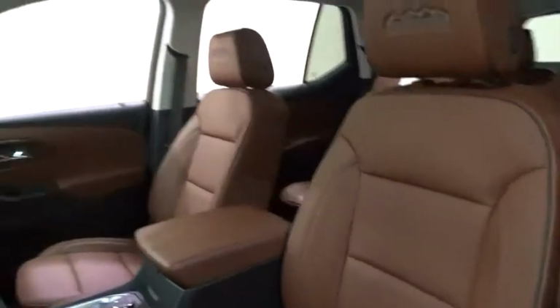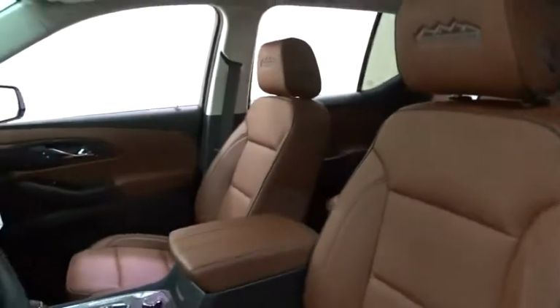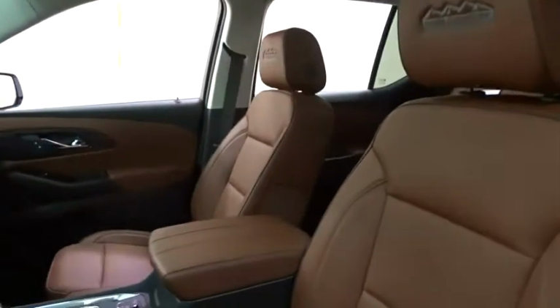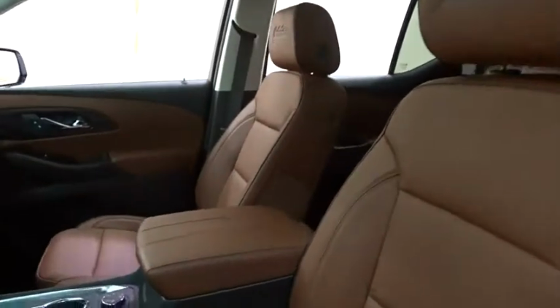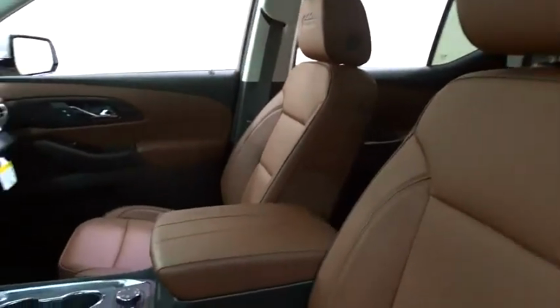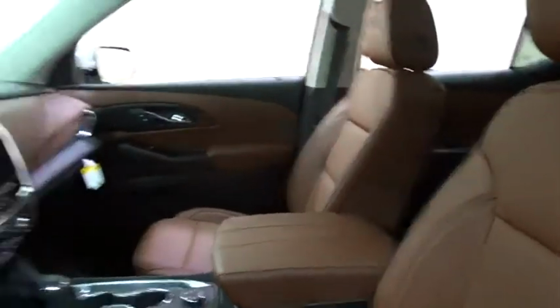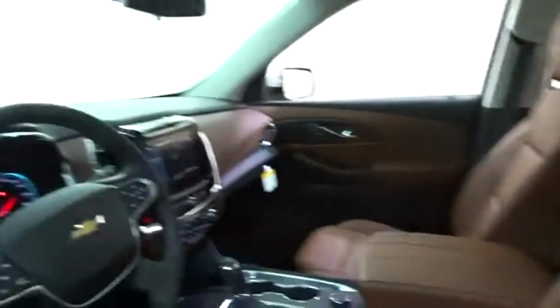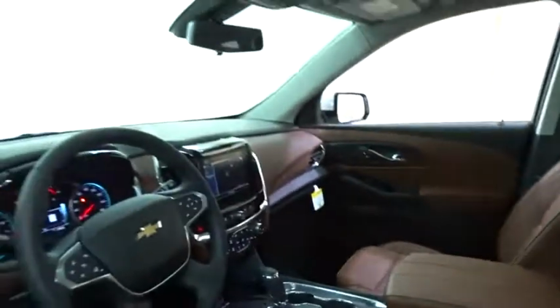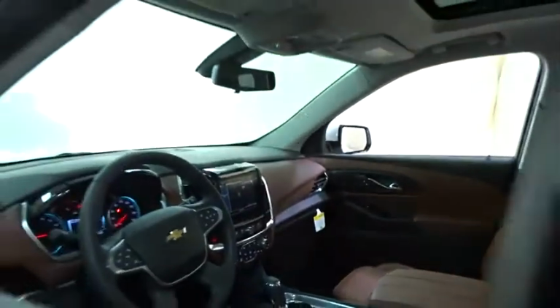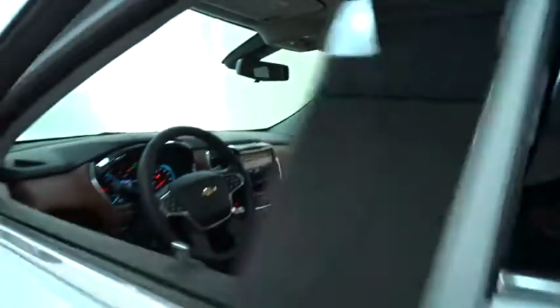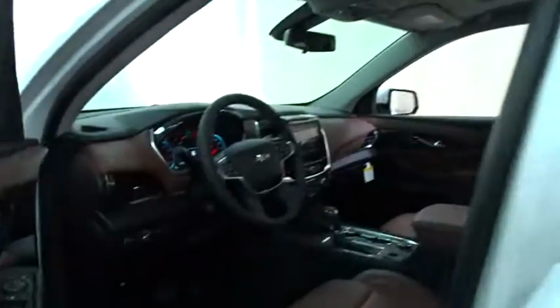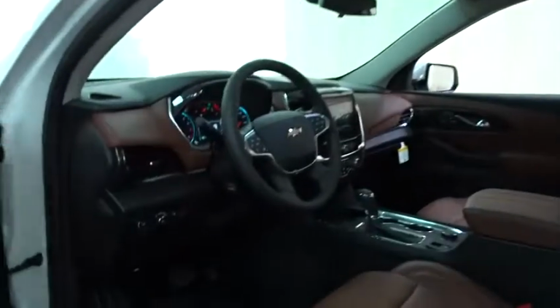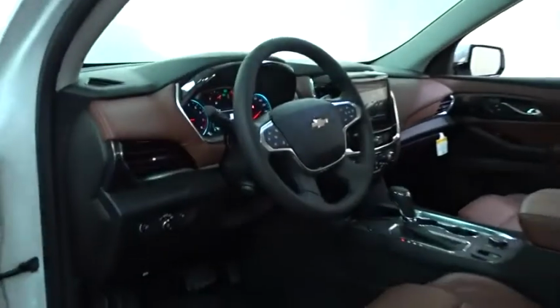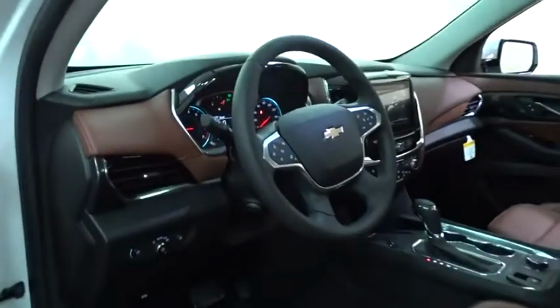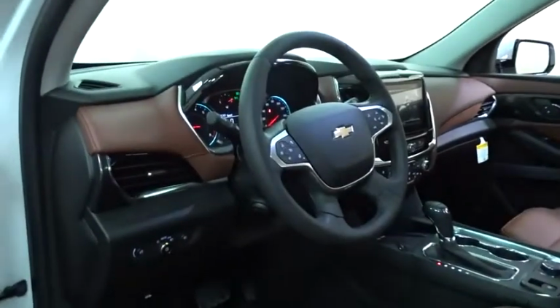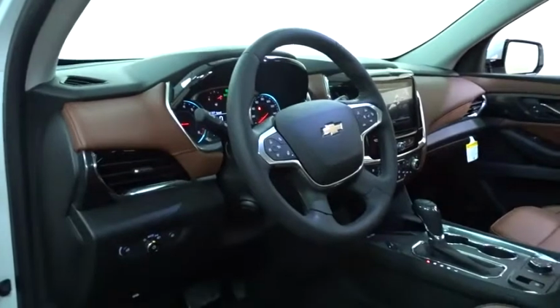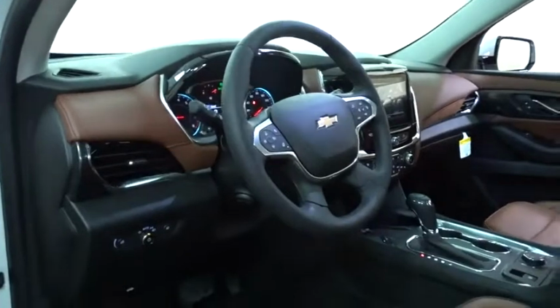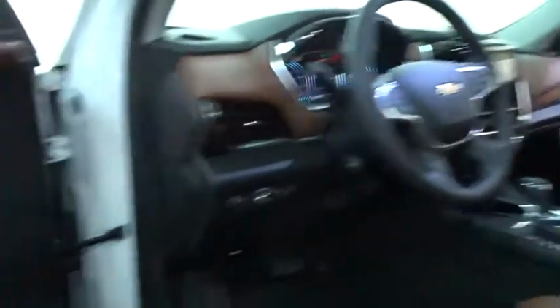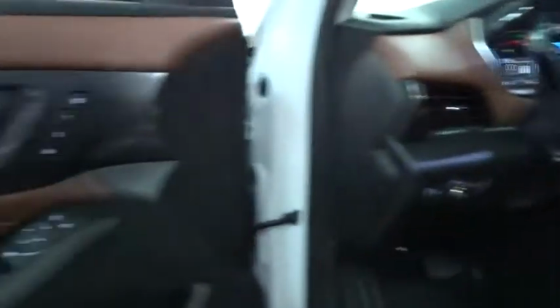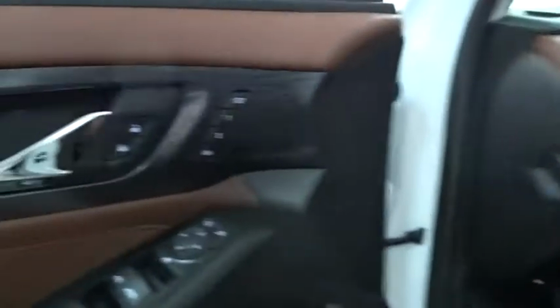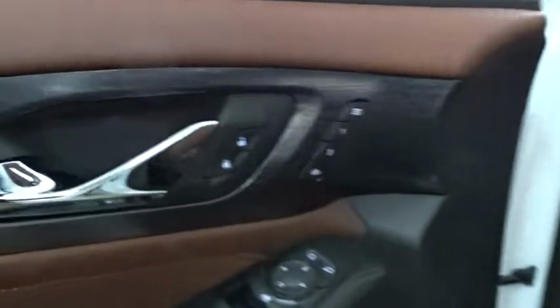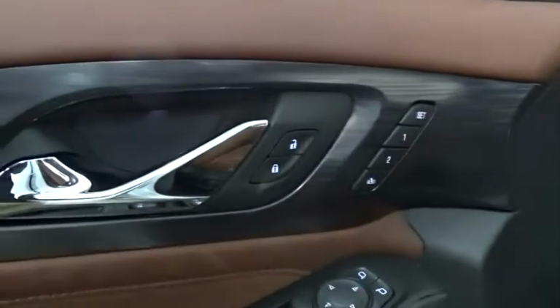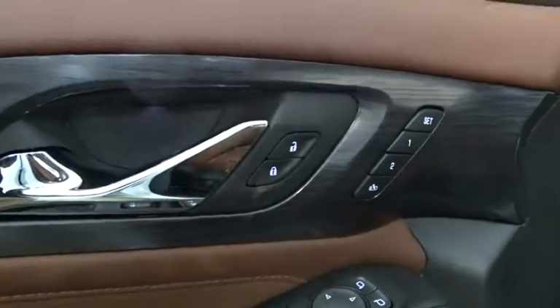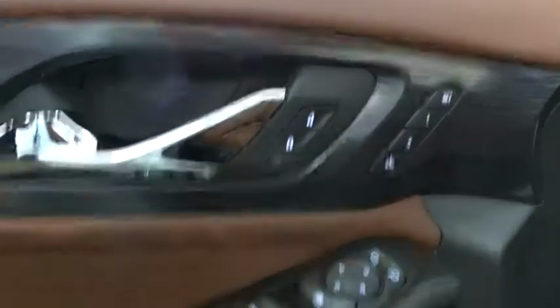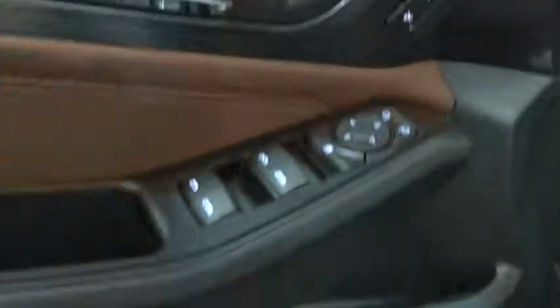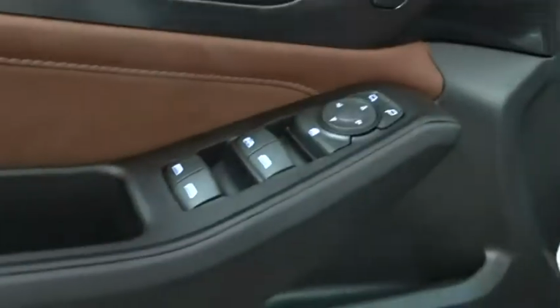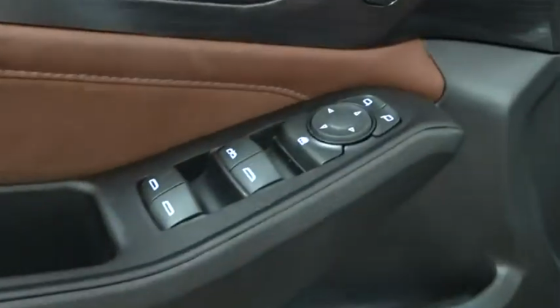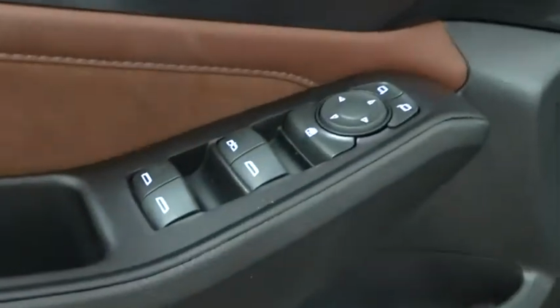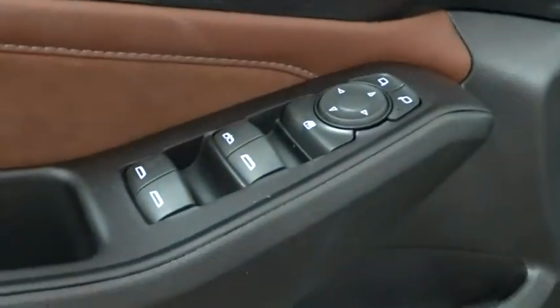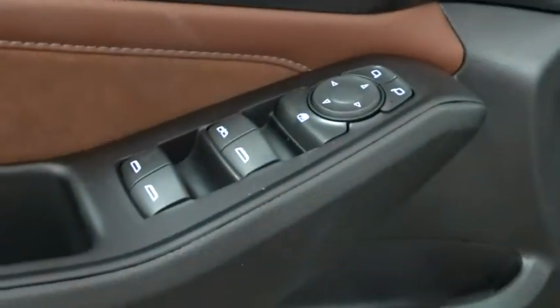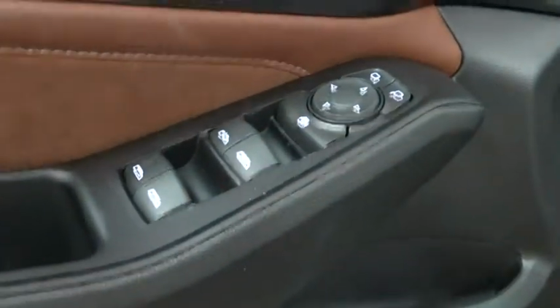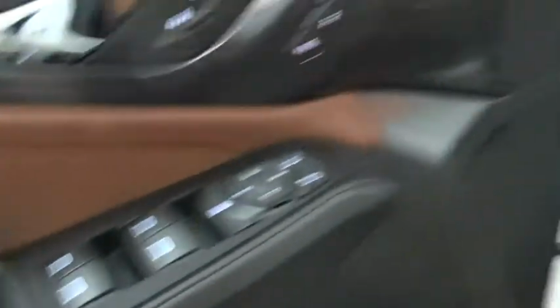Power passenger seat, traction control, remote engine start, power liftgate, keyless entry, steering wheel audio controls, navigation system, stability control.